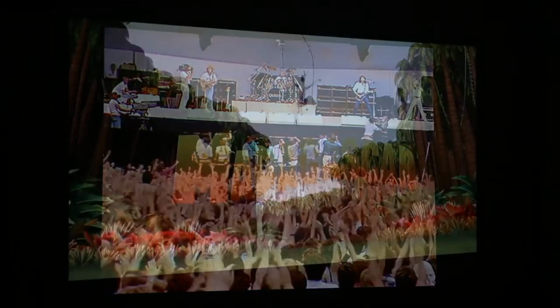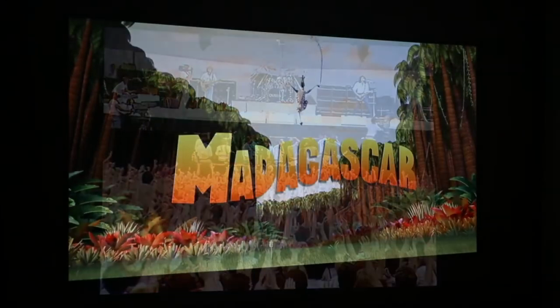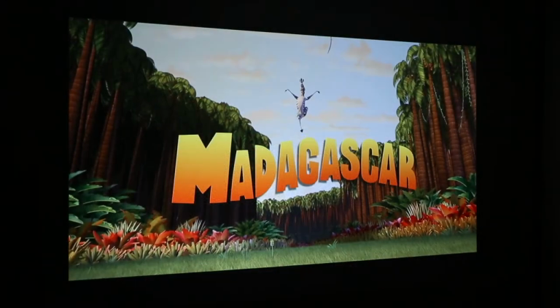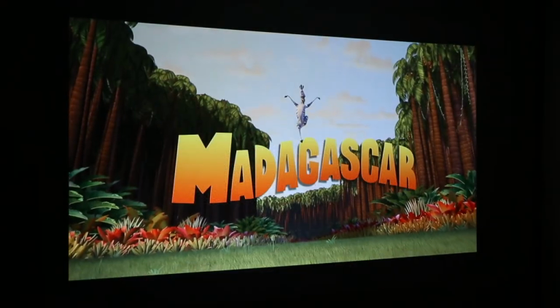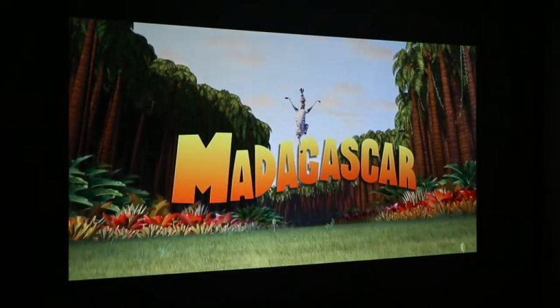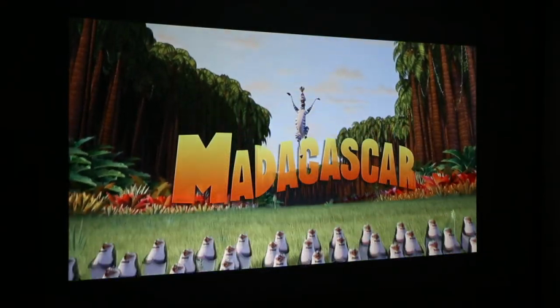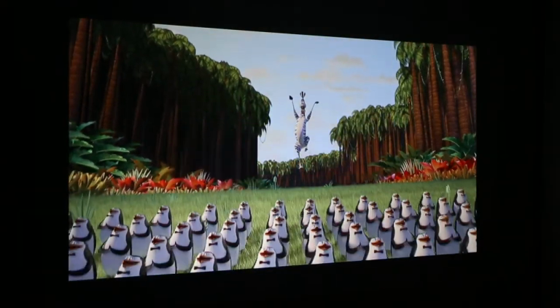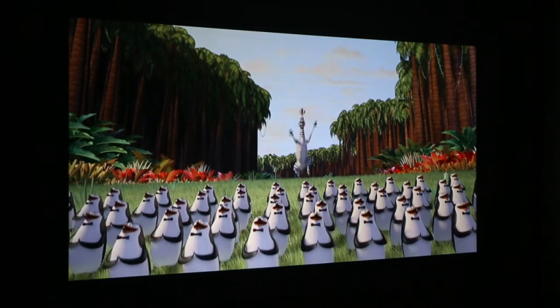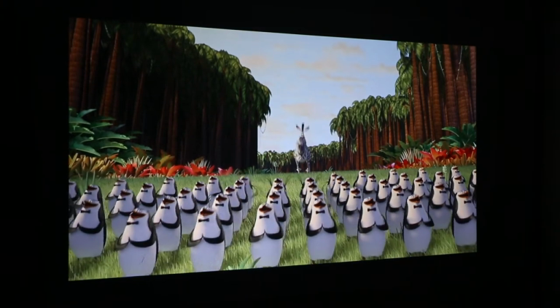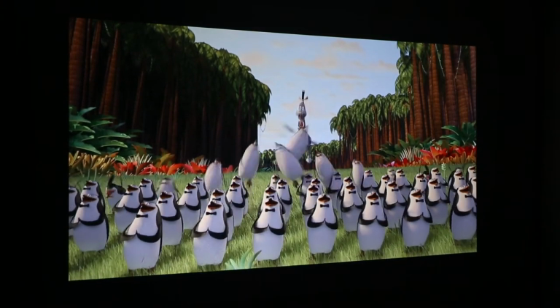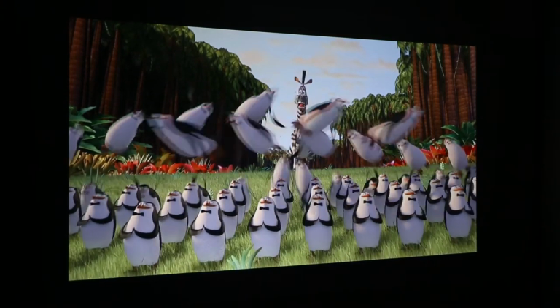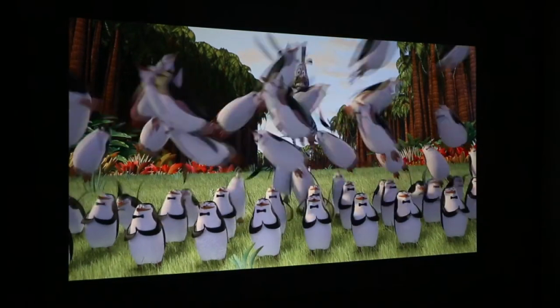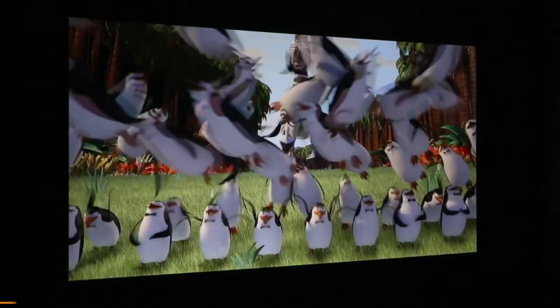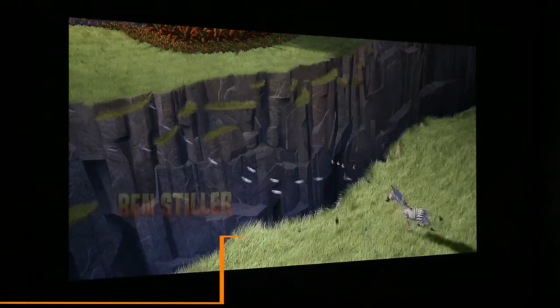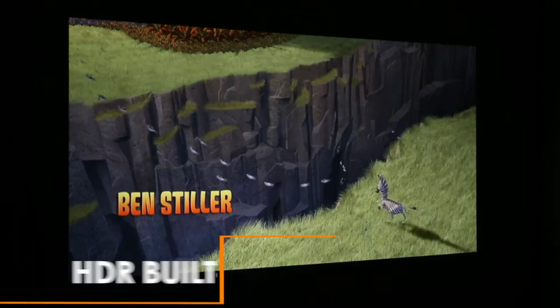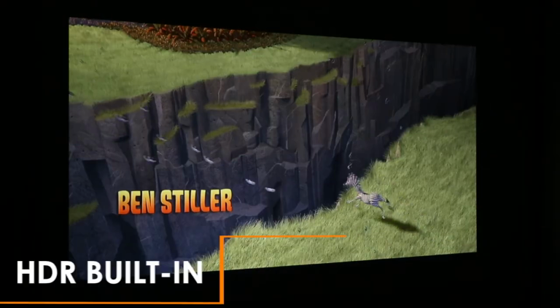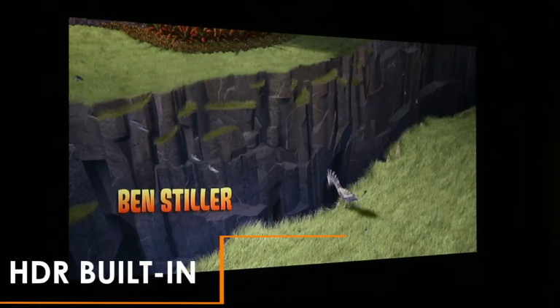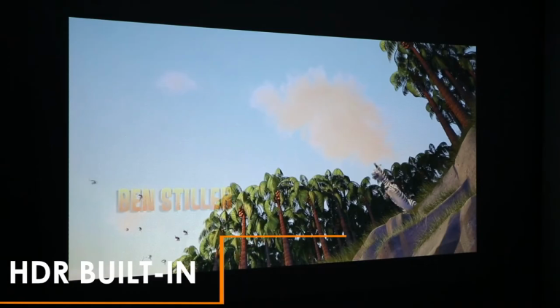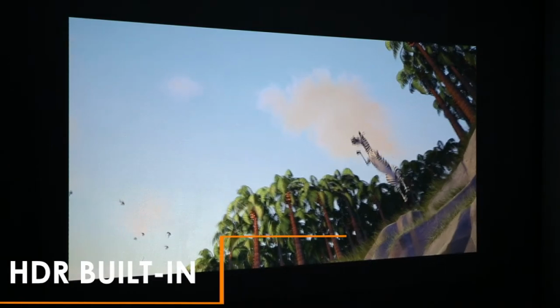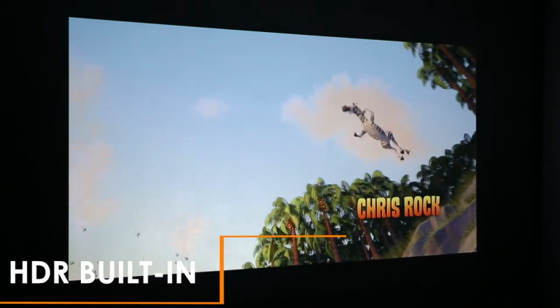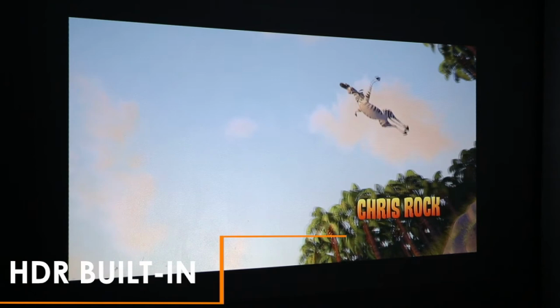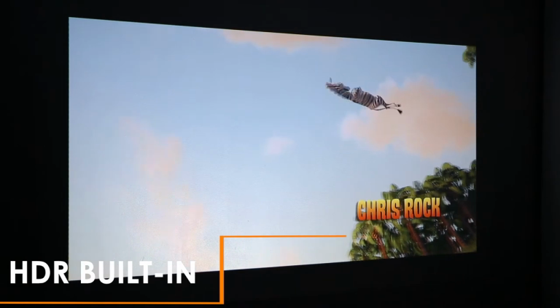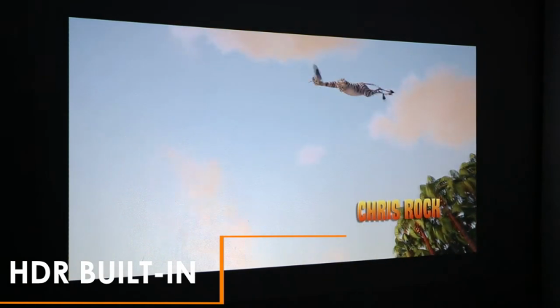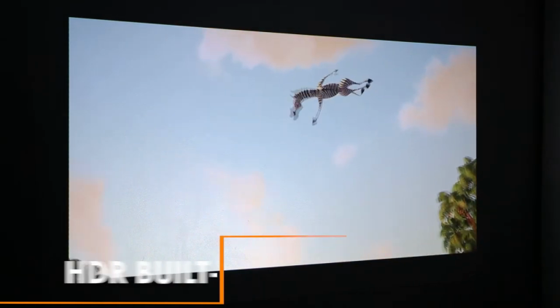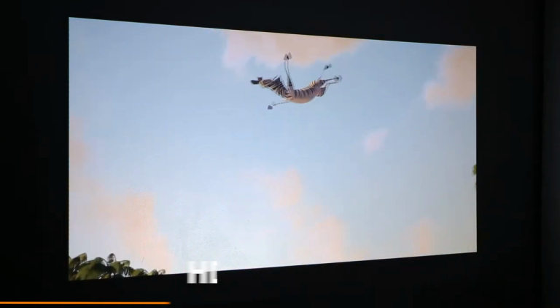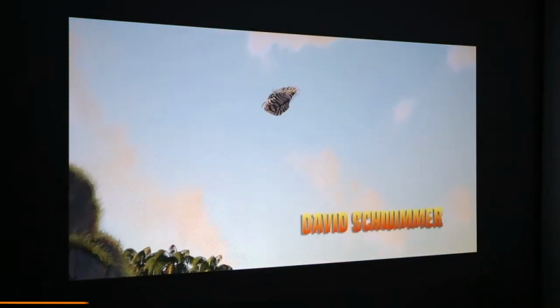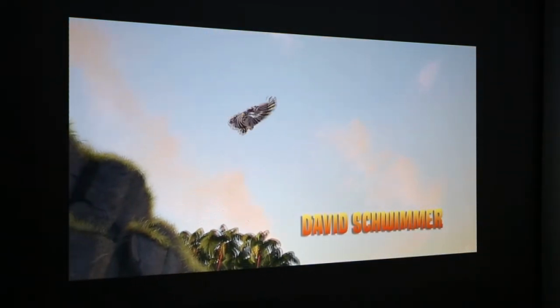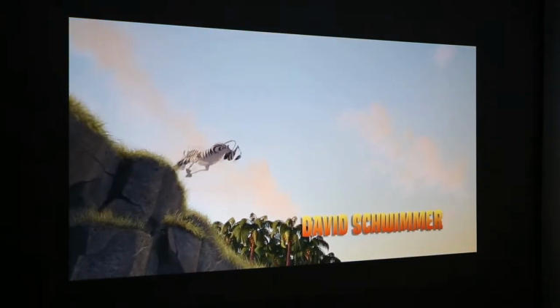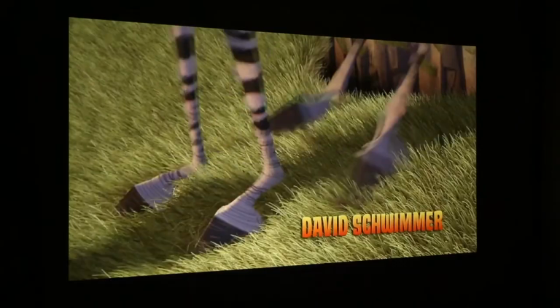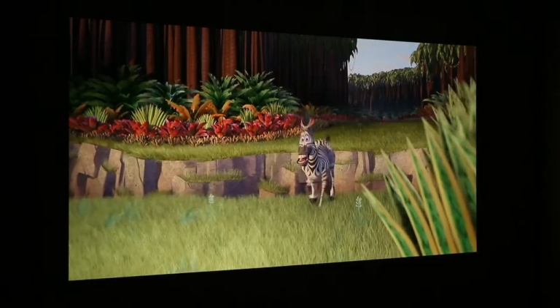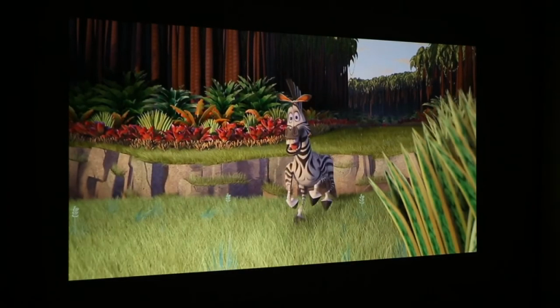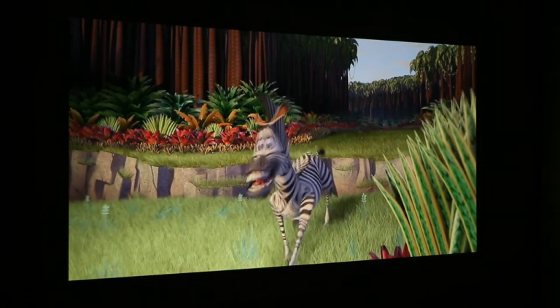For movies, this projector definitely gives you the wow factor. With HDR built in, the projector produces intense blacks and bright whites bringing the picture to life, giving you the ultimate home cinema experience.